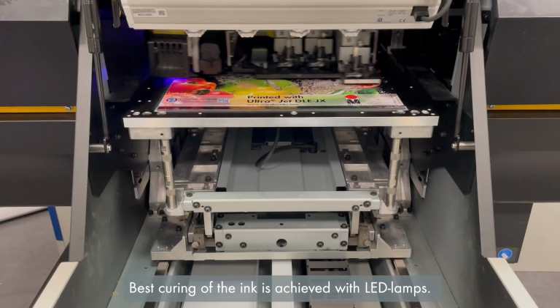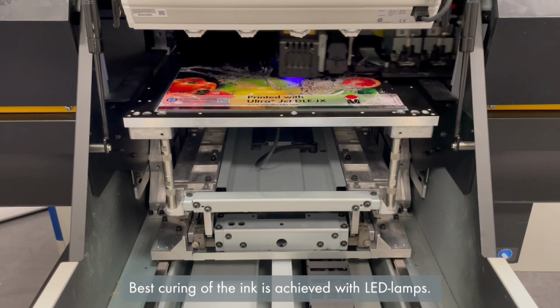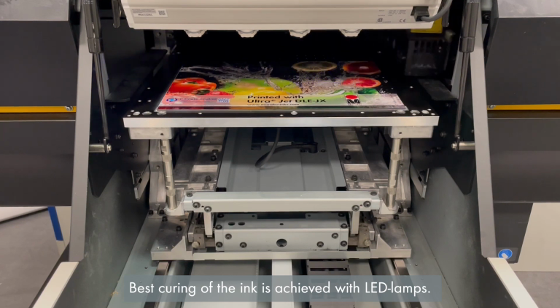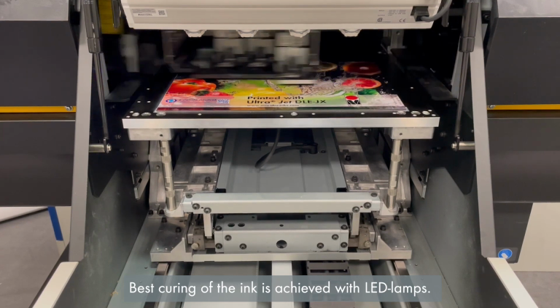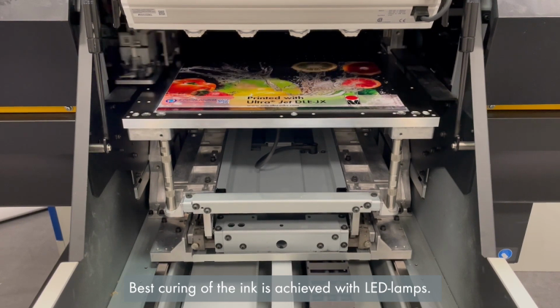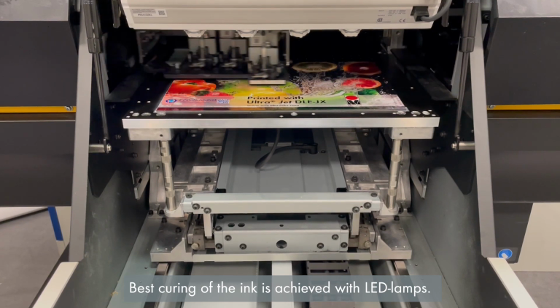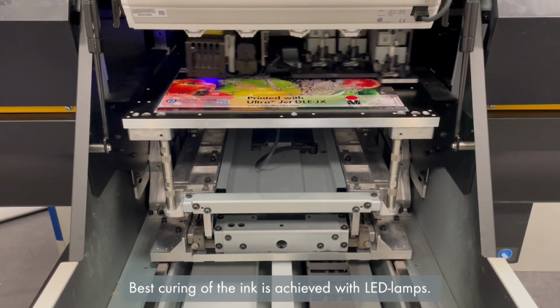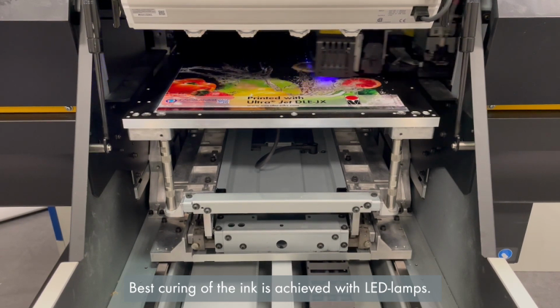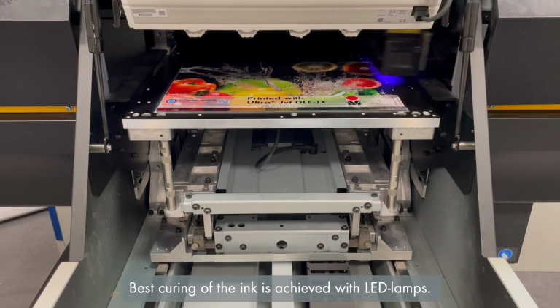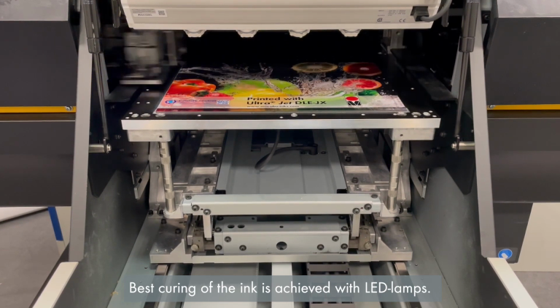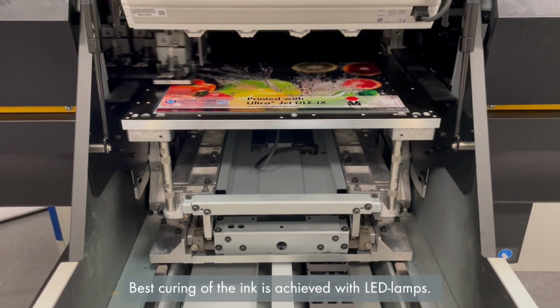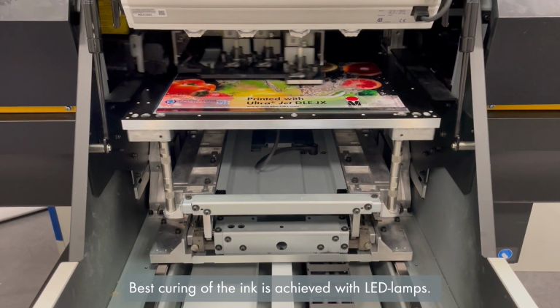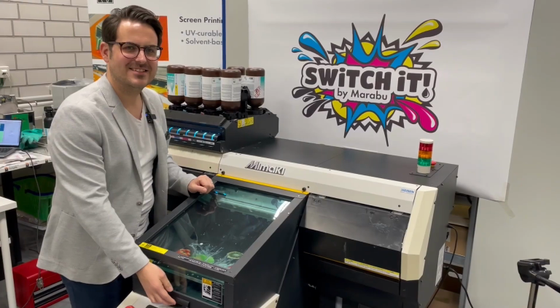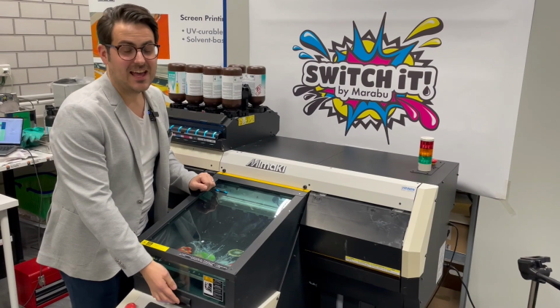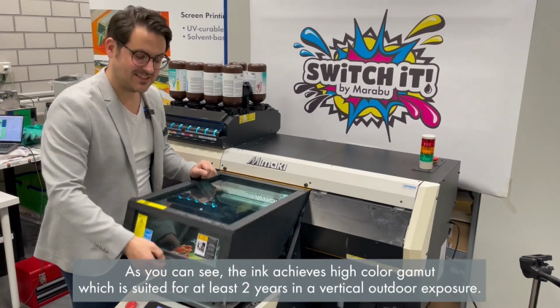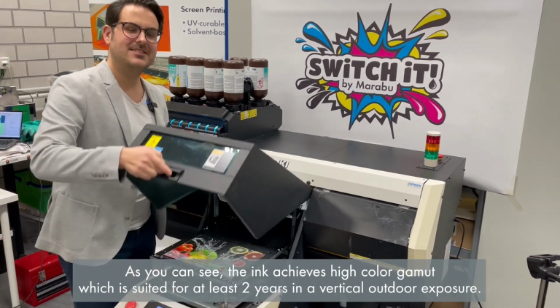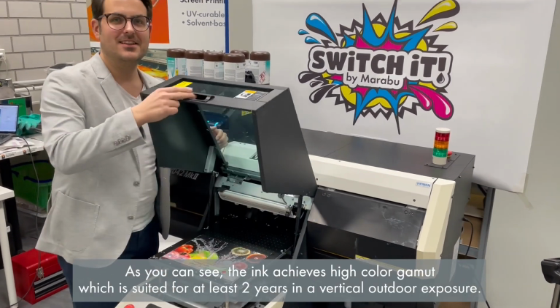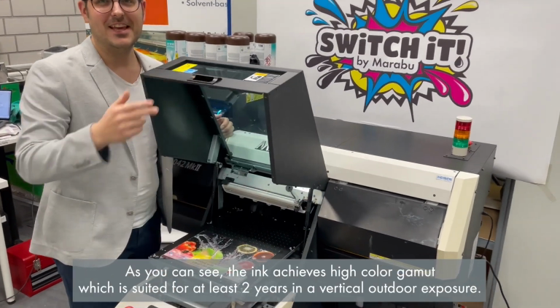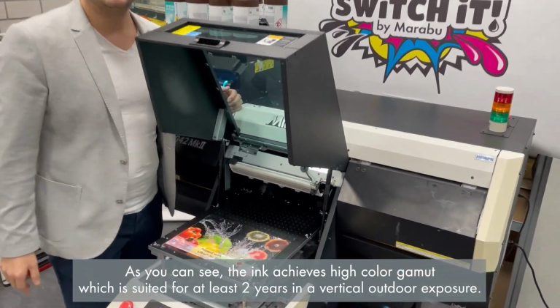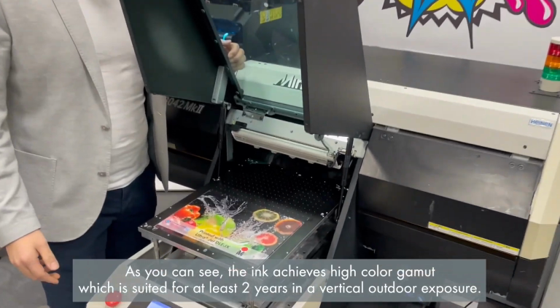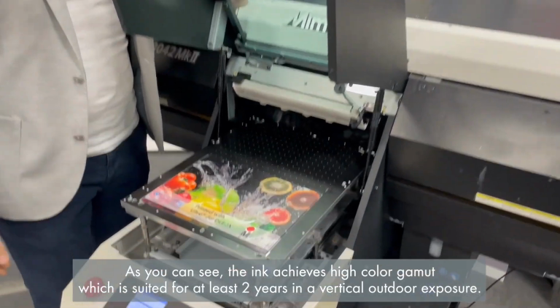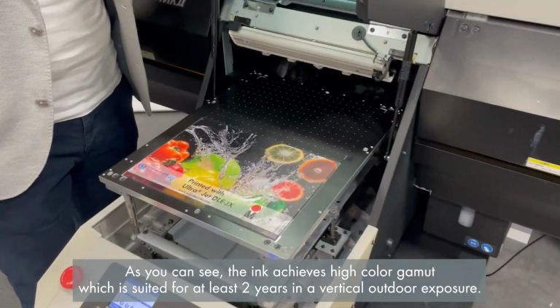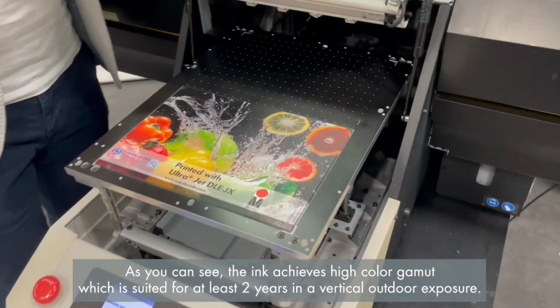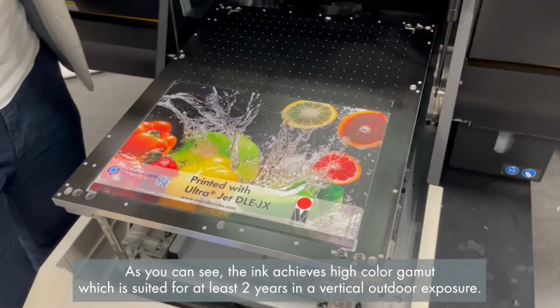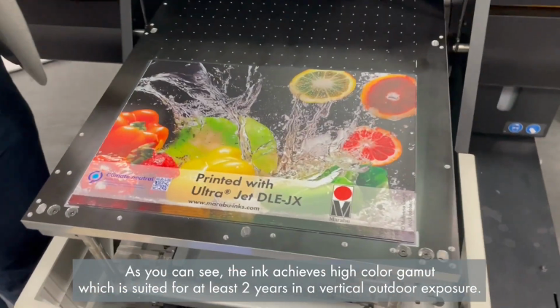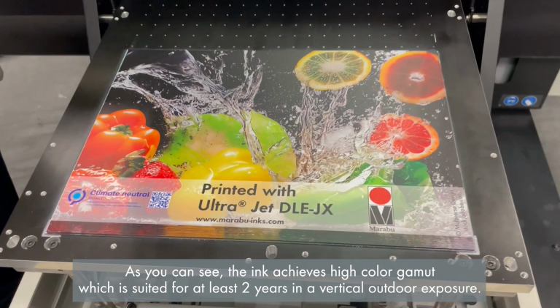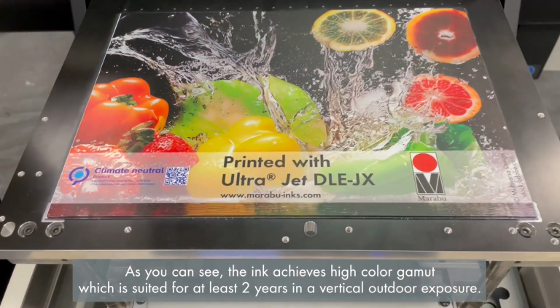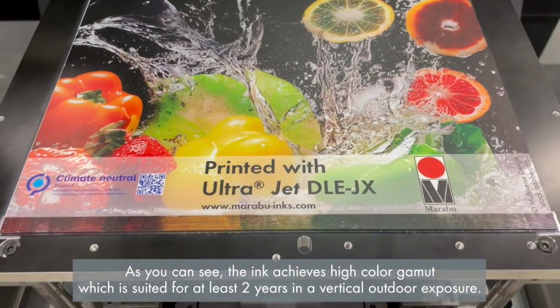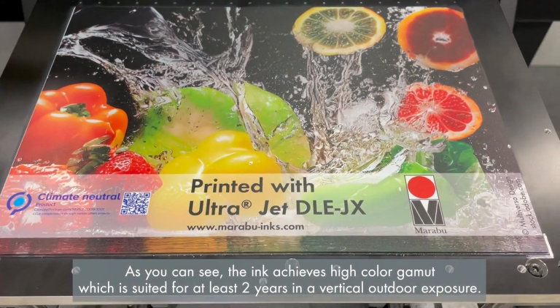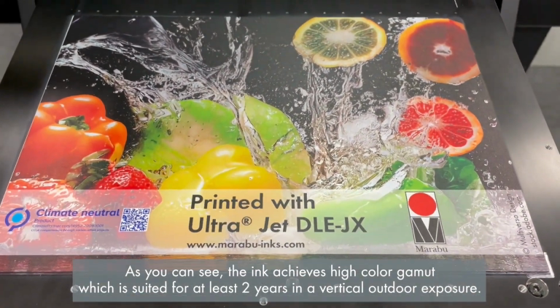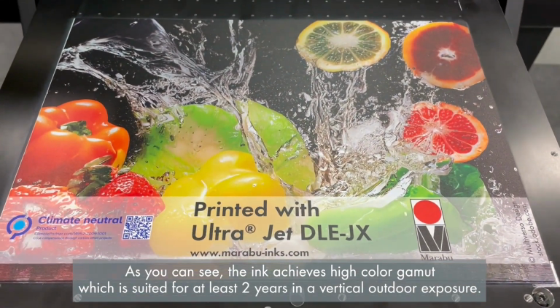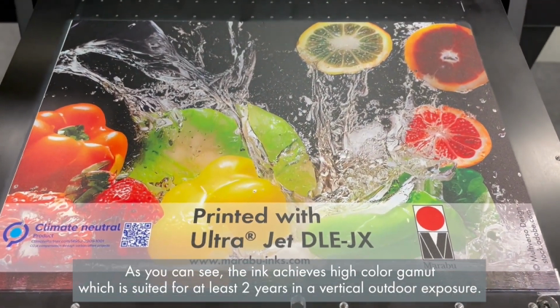Best curing of the ink is achieved with LED lamps. As you can see, the ink achieves a high color gamut, which is suited for at least two years of vertical outdoor exposure. It also offers UV resistance.